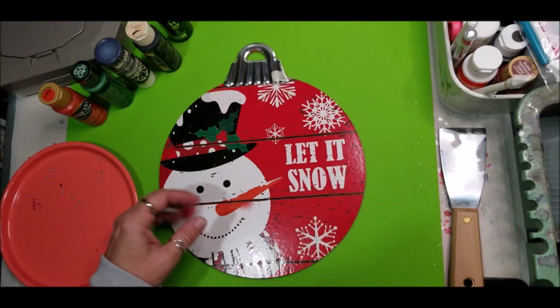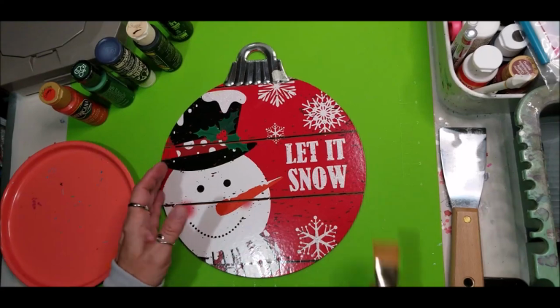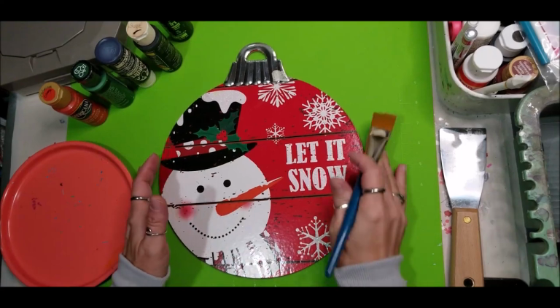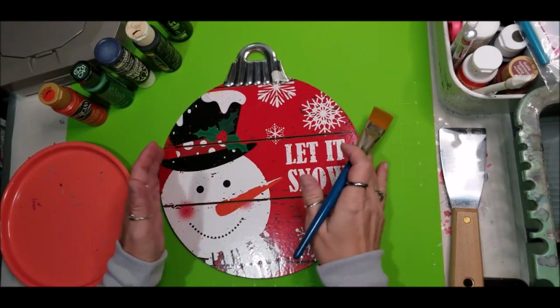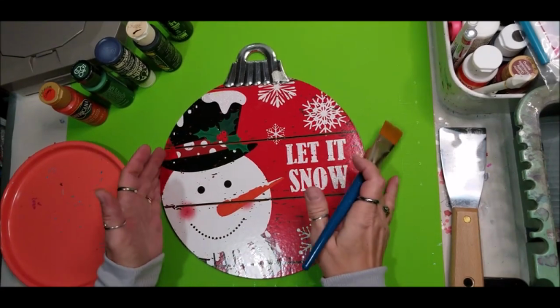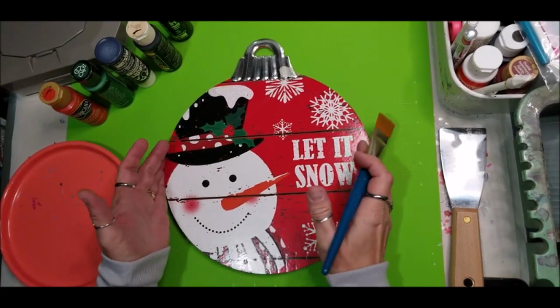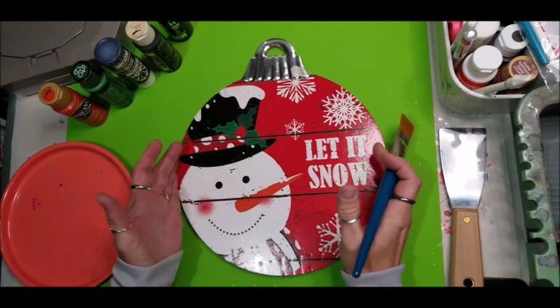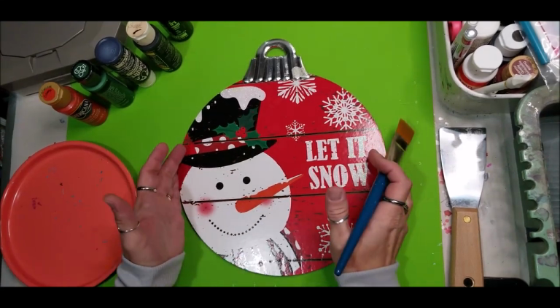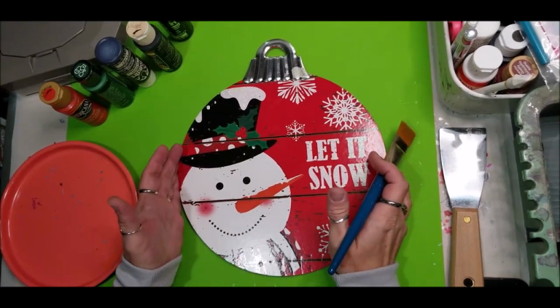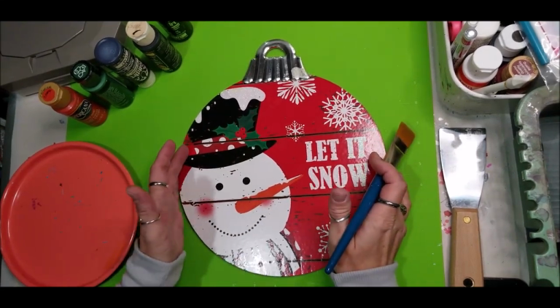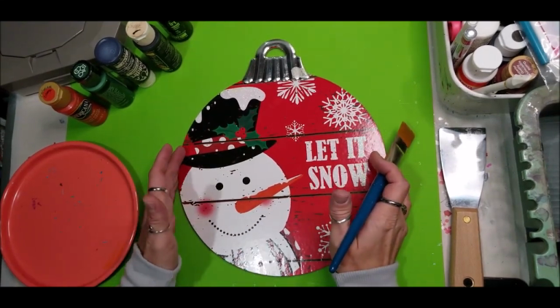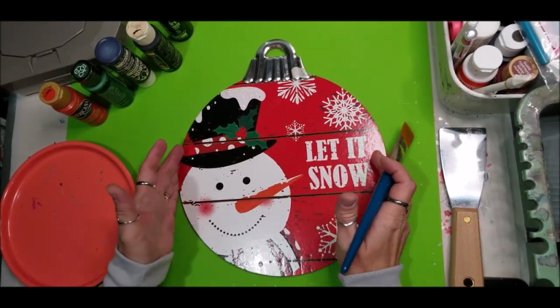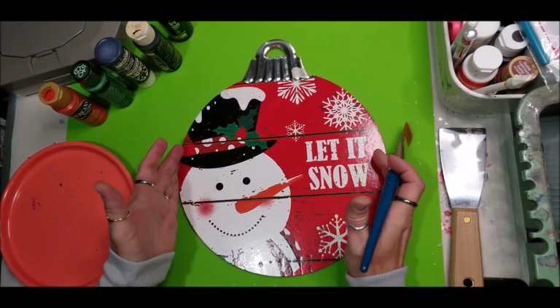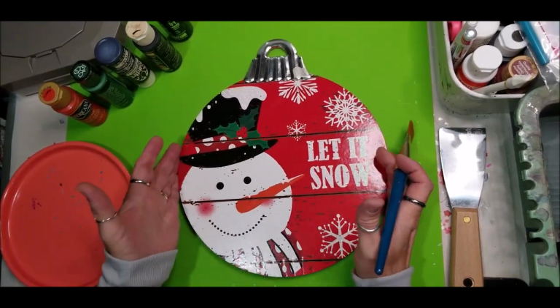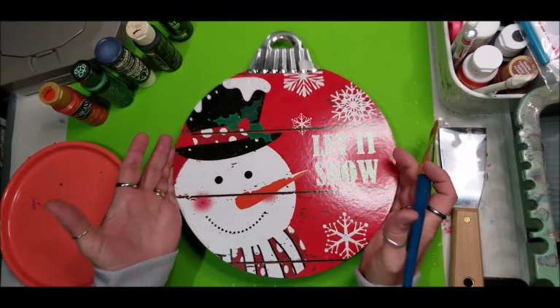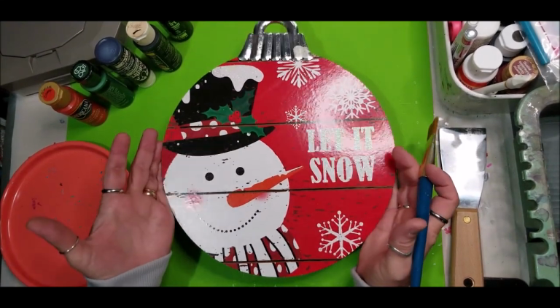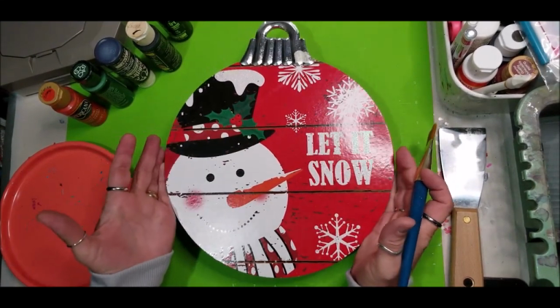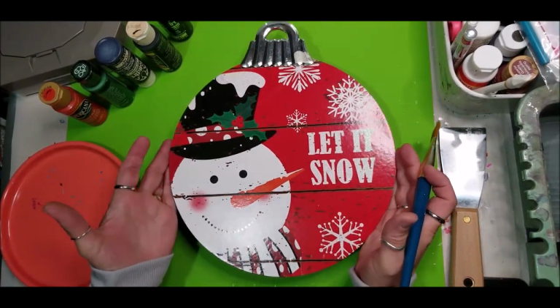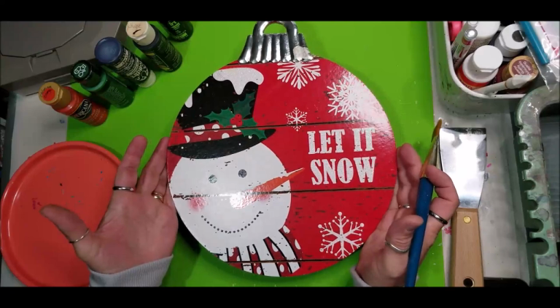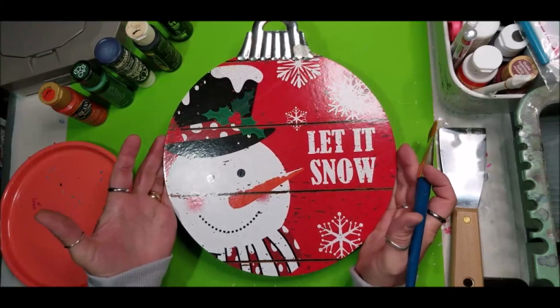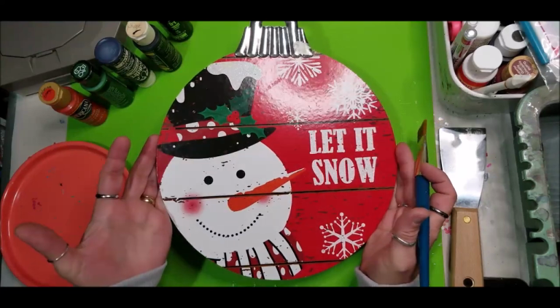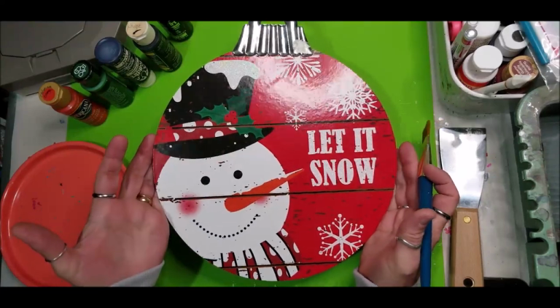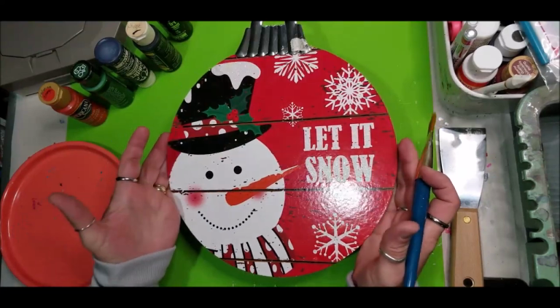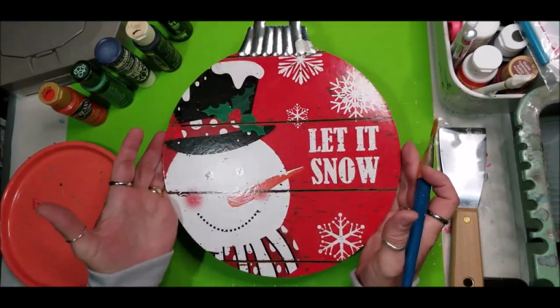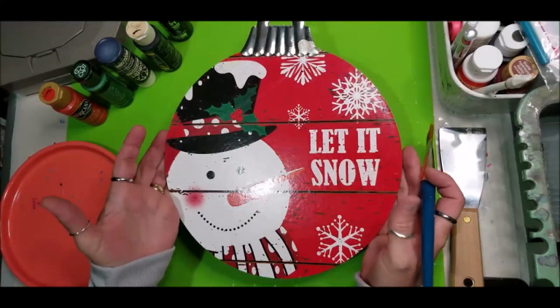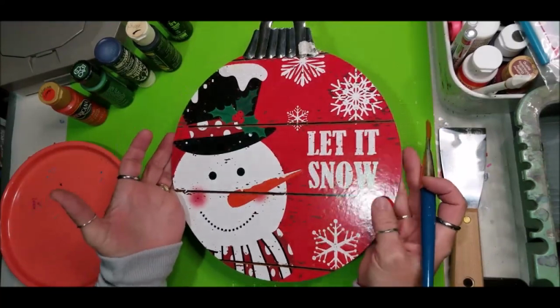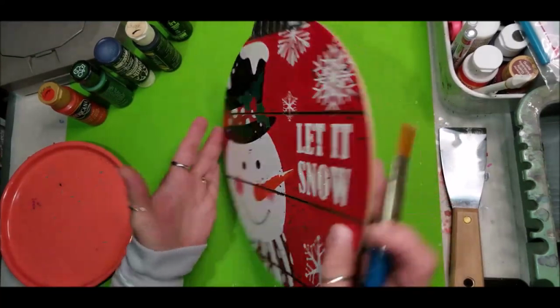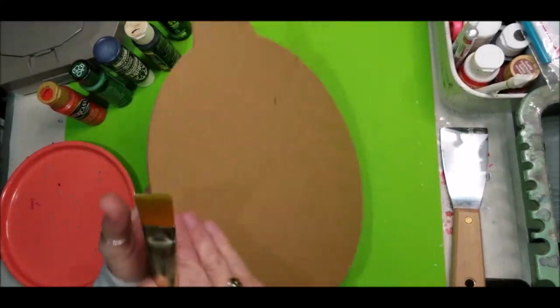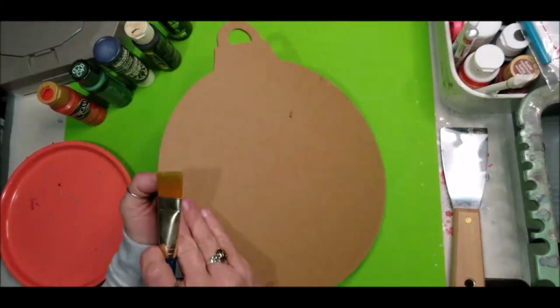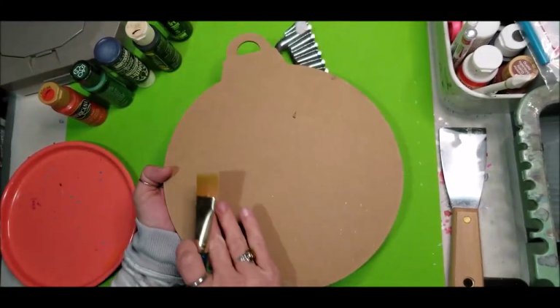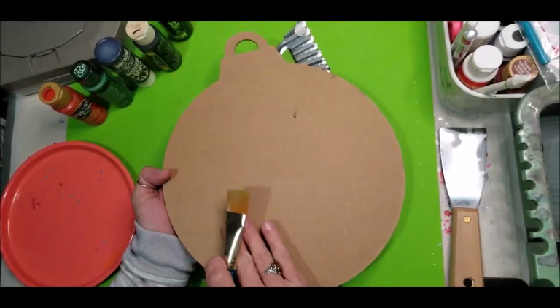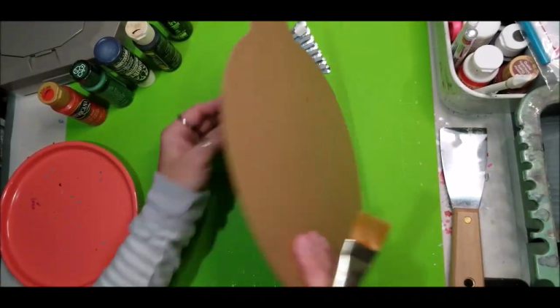Let's paint a primitive snowman. Happiness is making friends. I'm going to use this Dollar Tree ornament sign and we're going to use the back side of it.